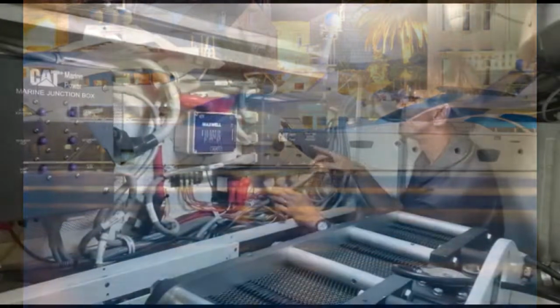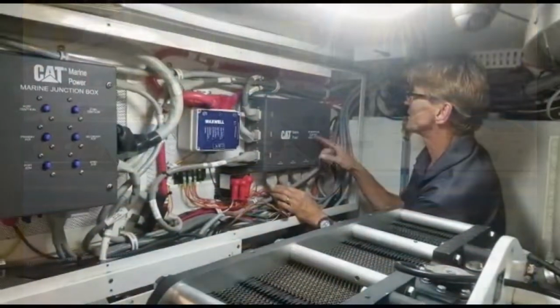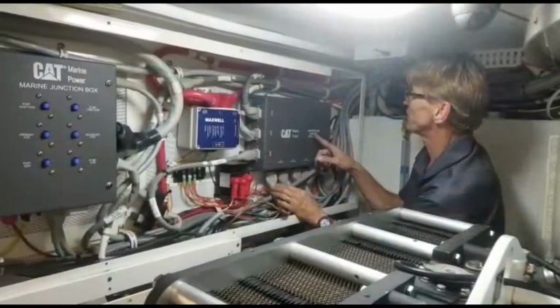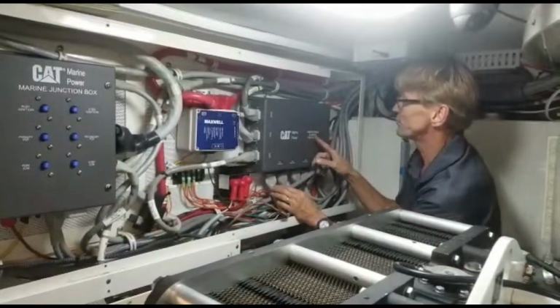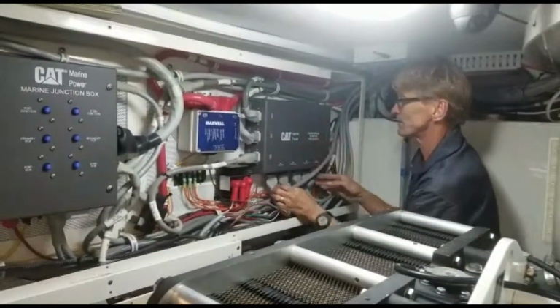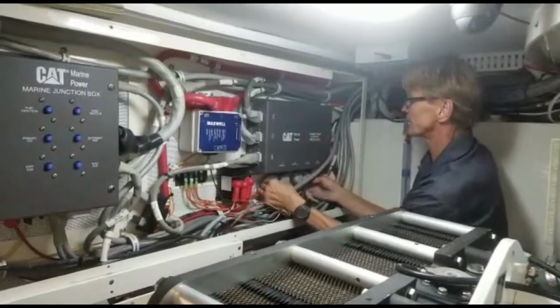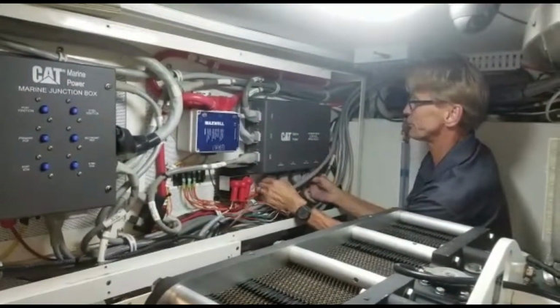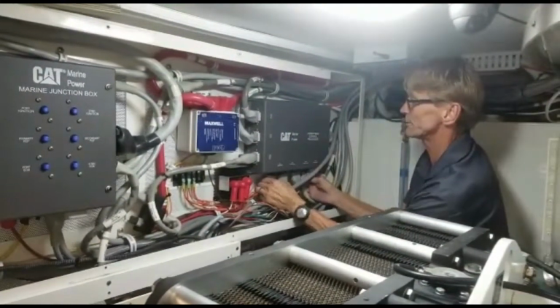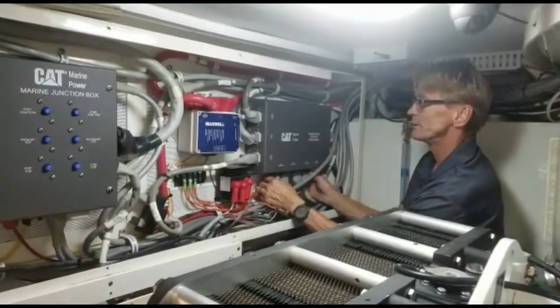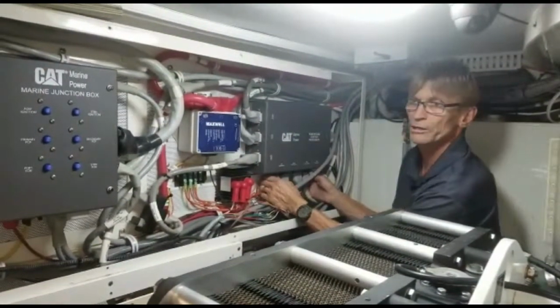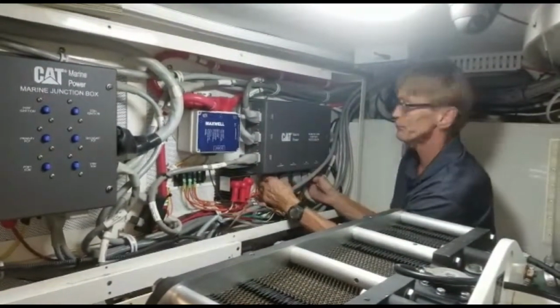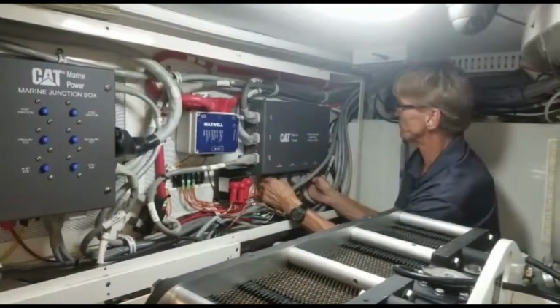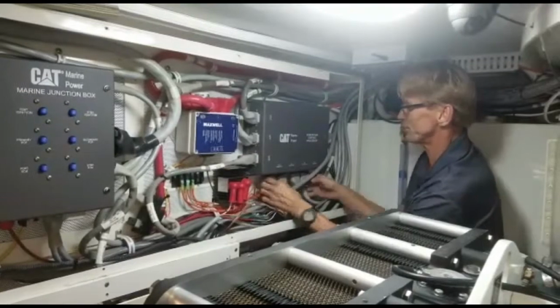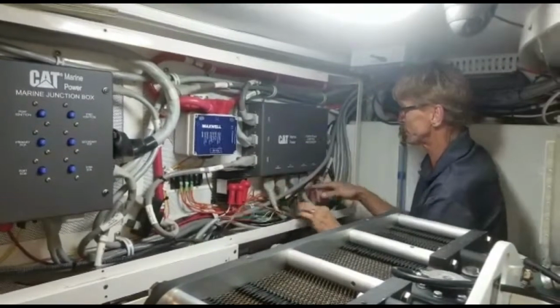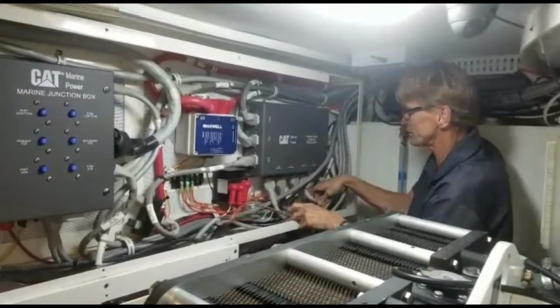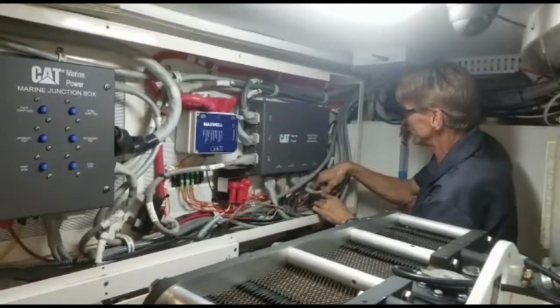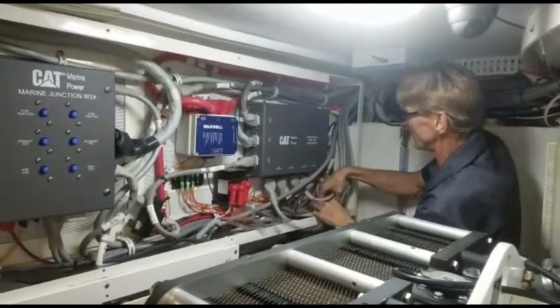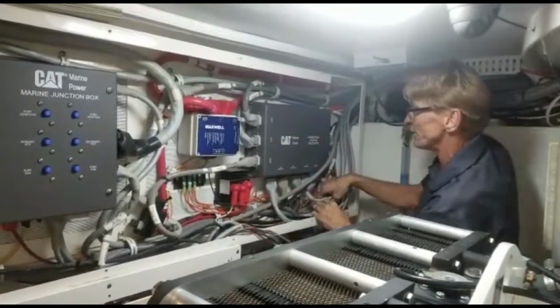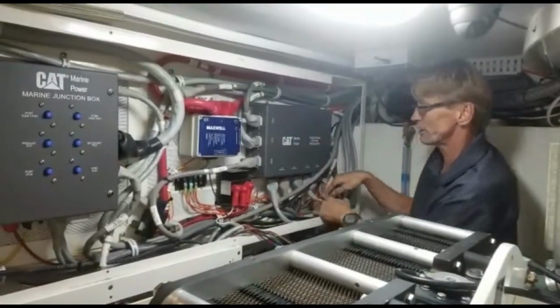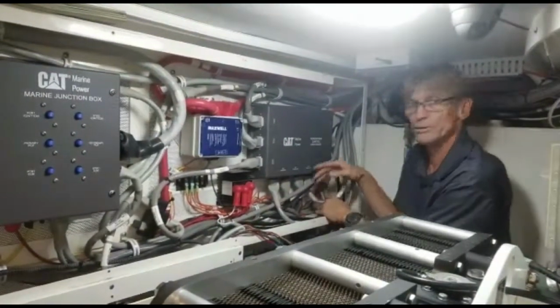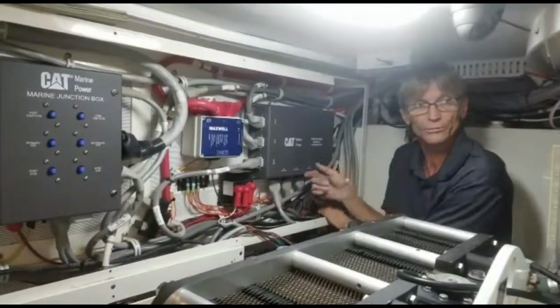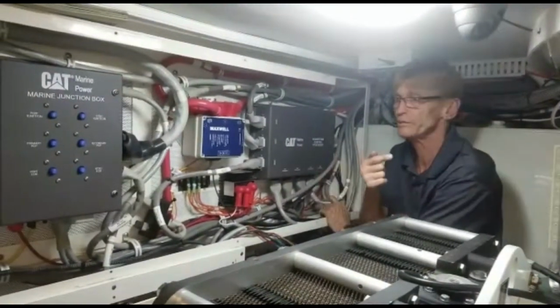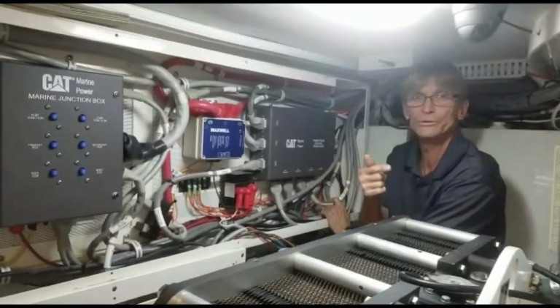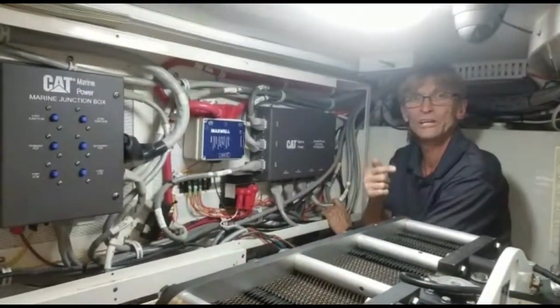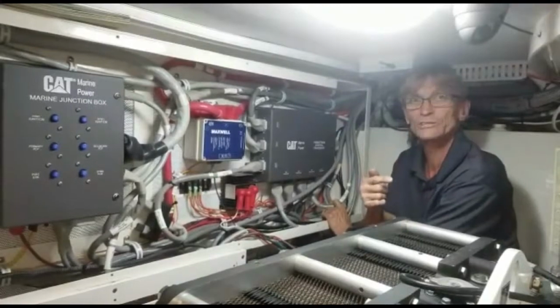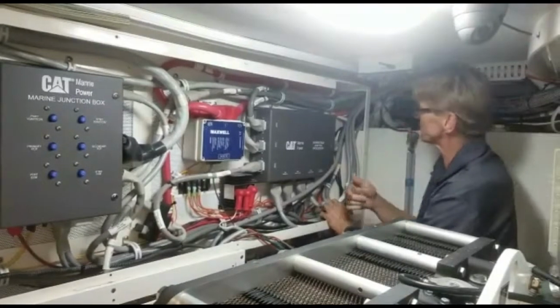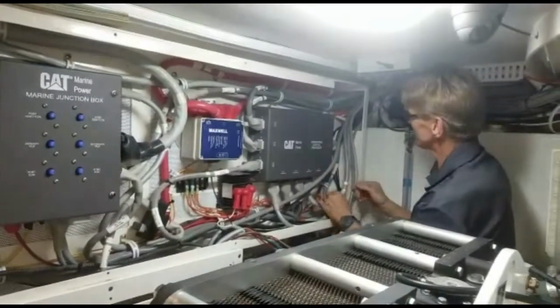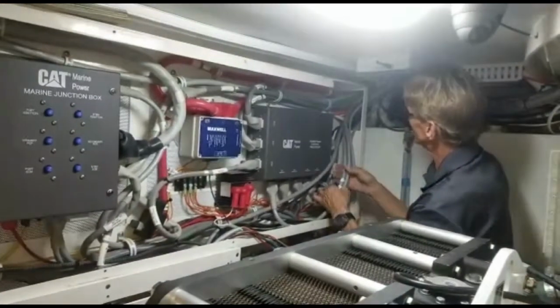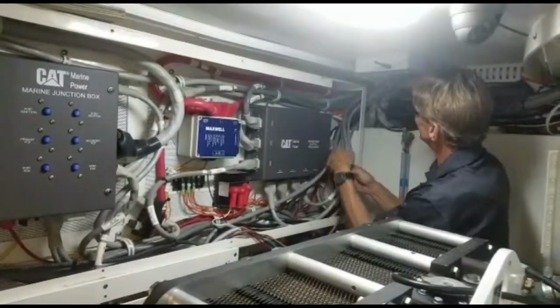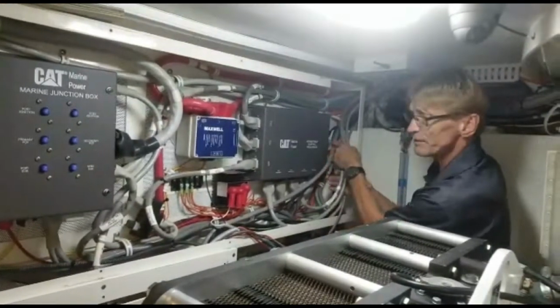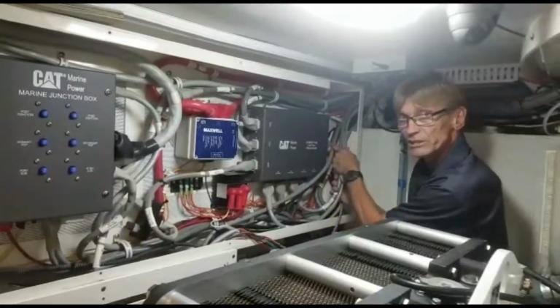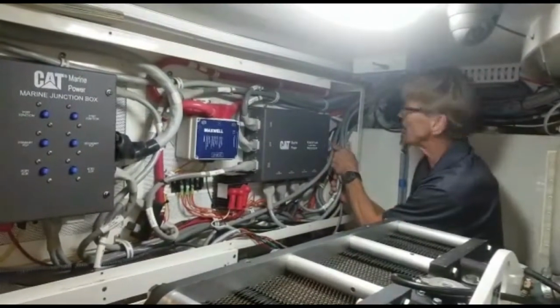This is the powertrain control processor. These are the two wires that normally go from the port and starboard transmissions. These two wires normally go directly to the solenoids on the transmissions.